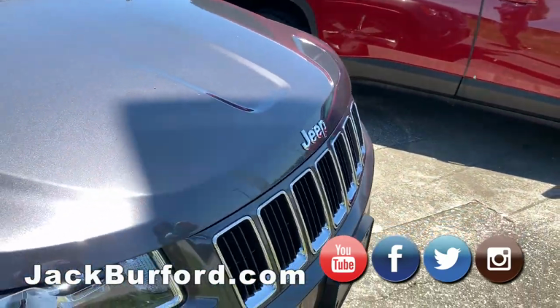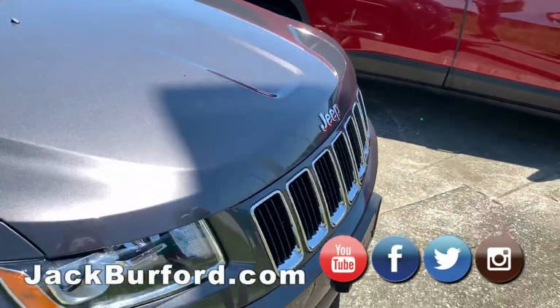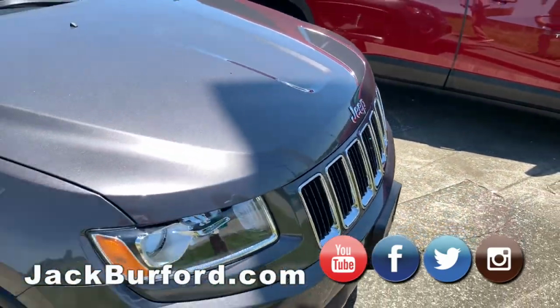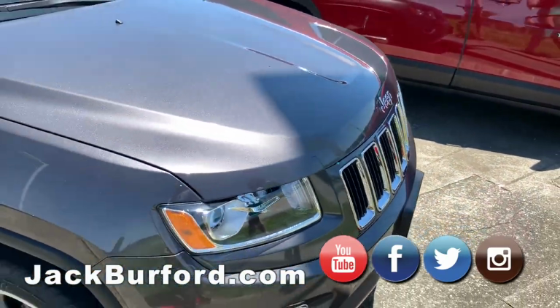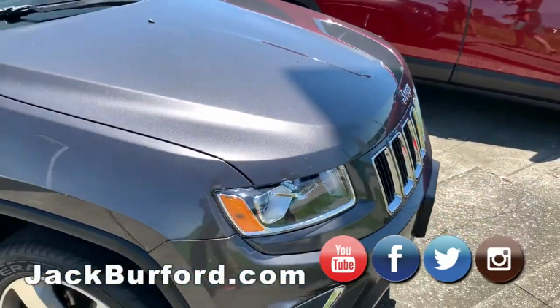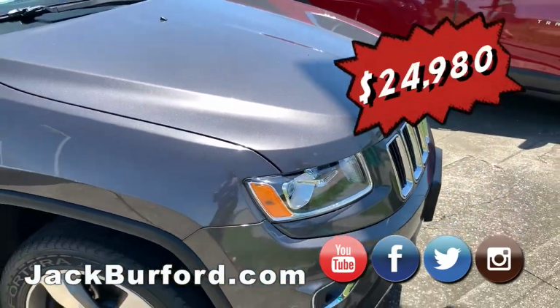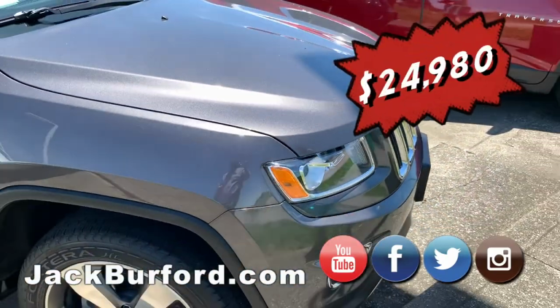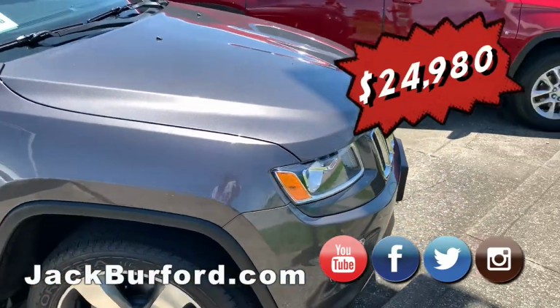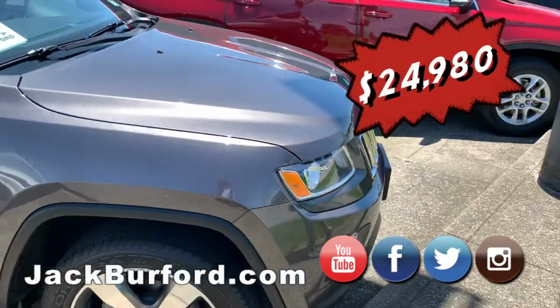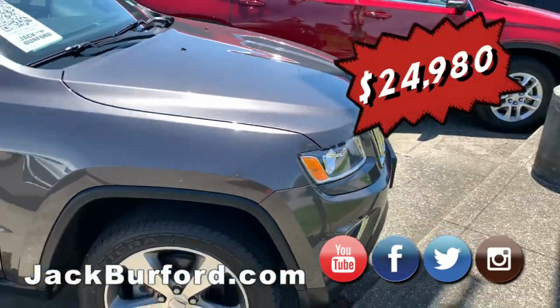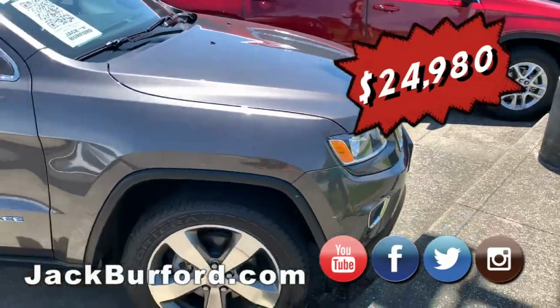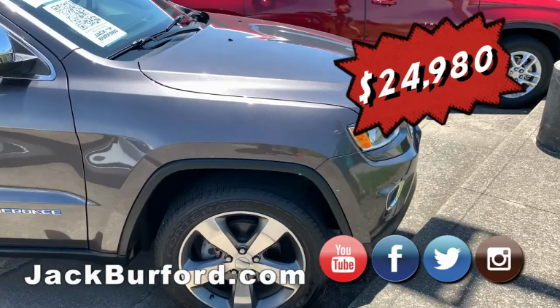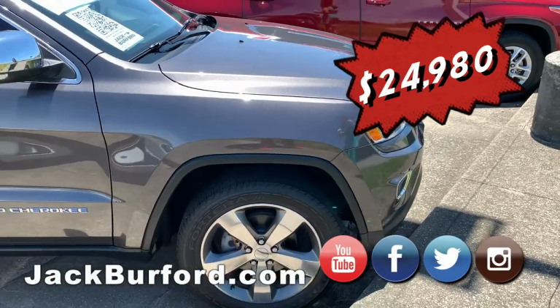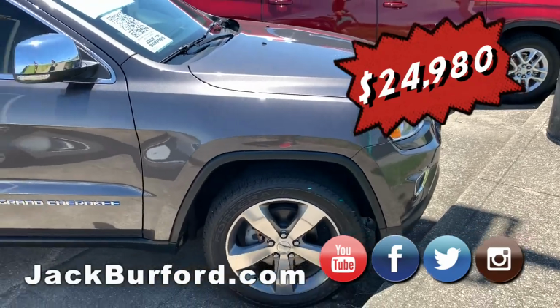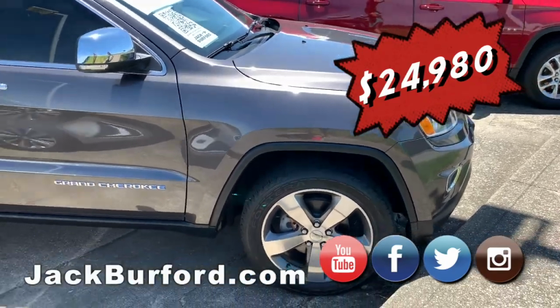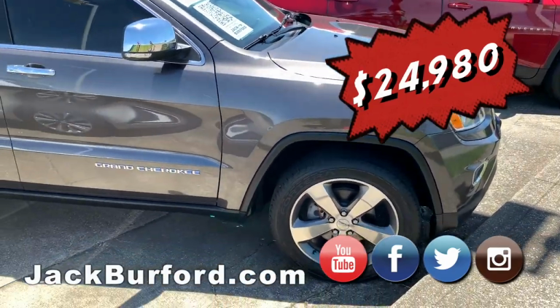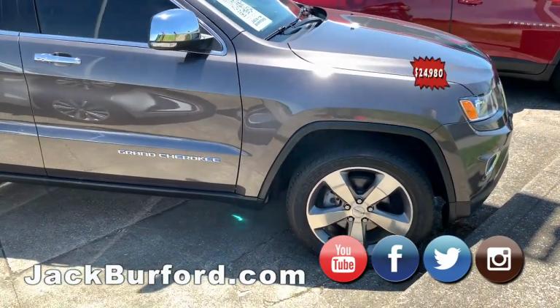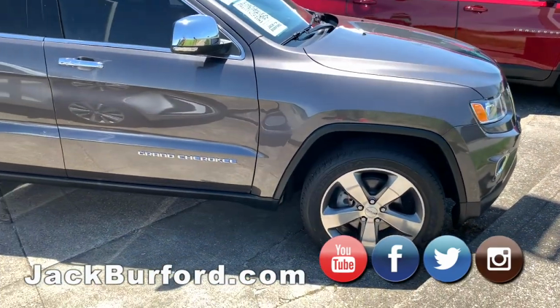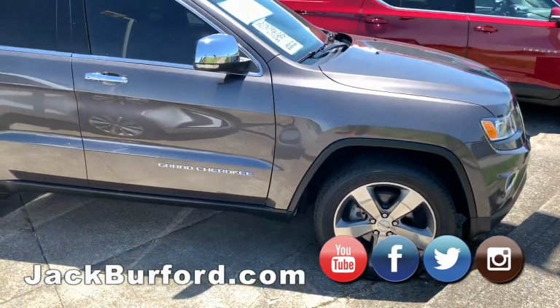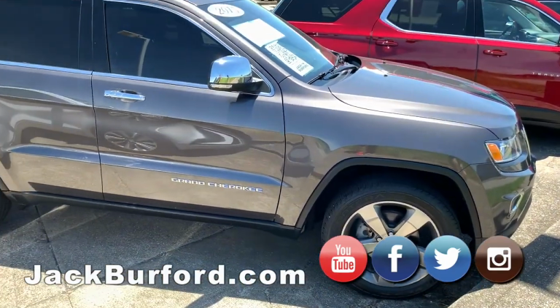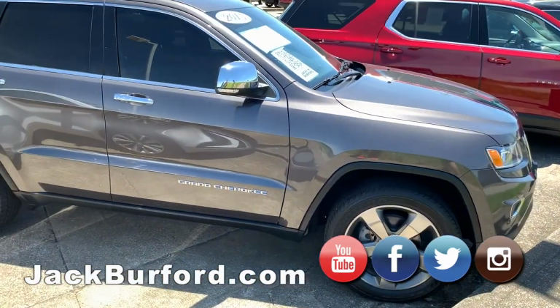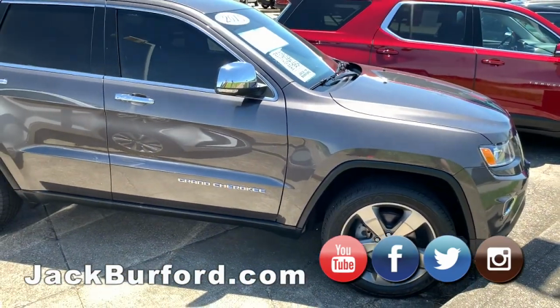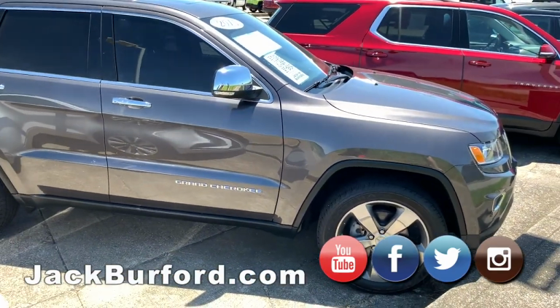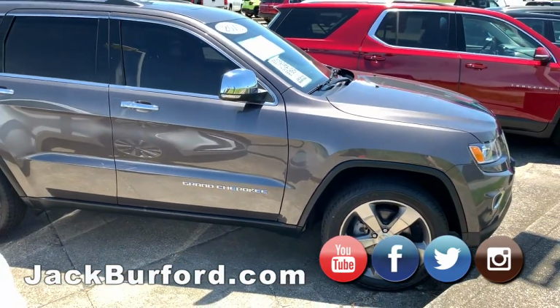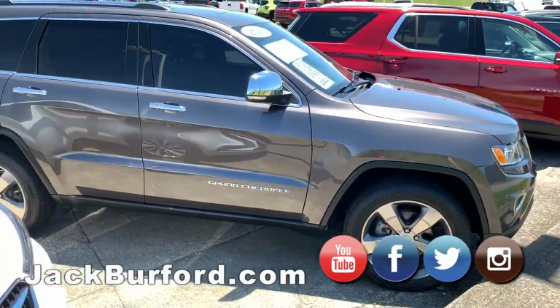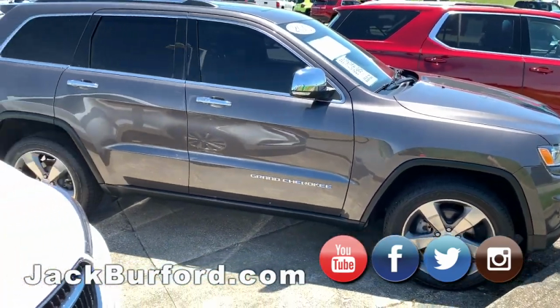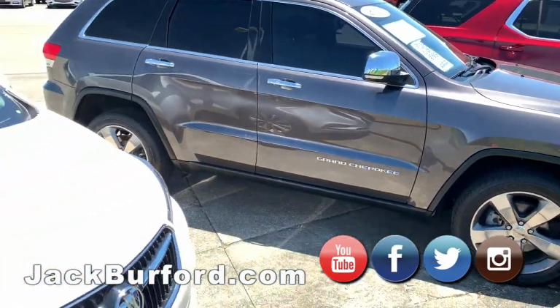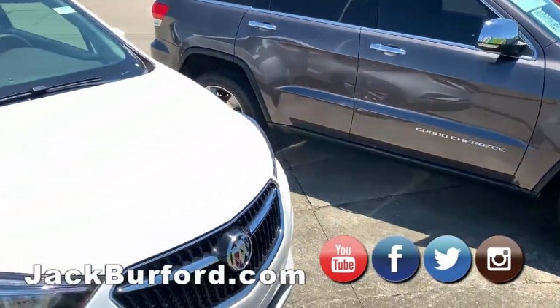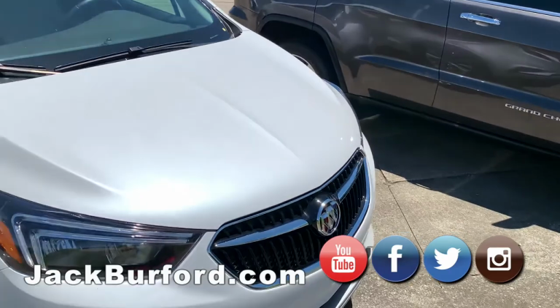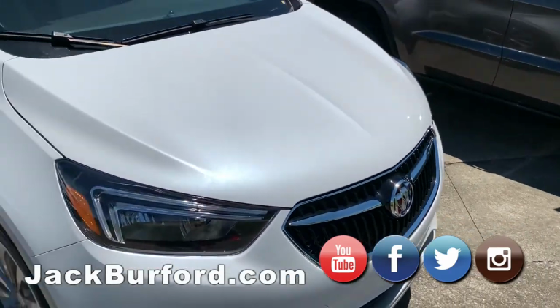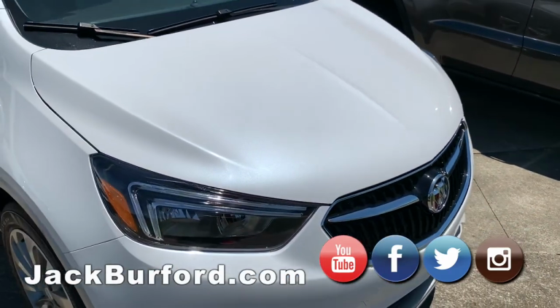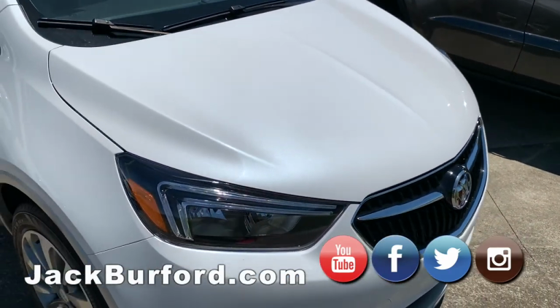We have this 2015 Jeep Cherokee — this is one of my favorite paint colors. It glistens in the sun. It's beautiful — very metallic. And it has tinted windows too.